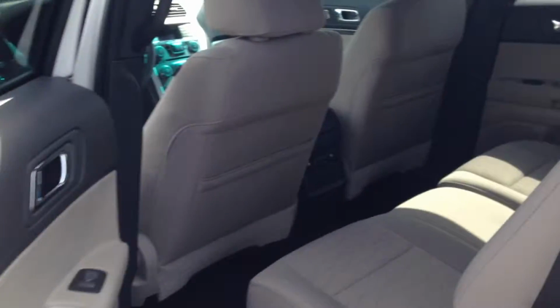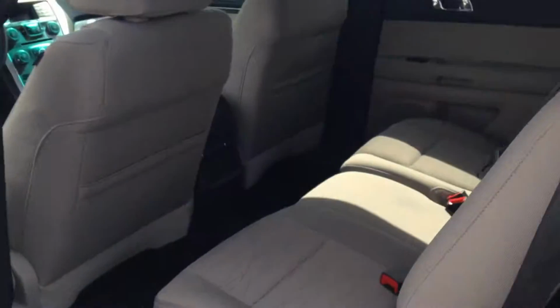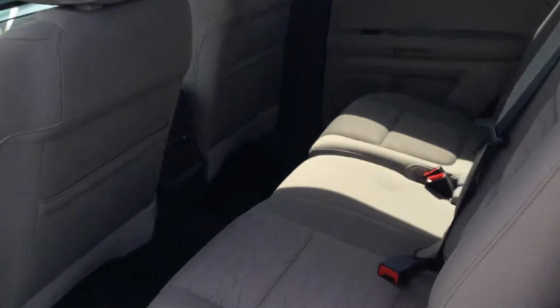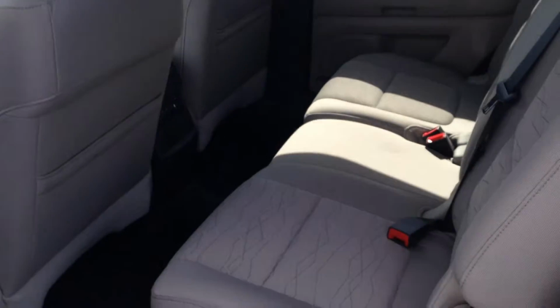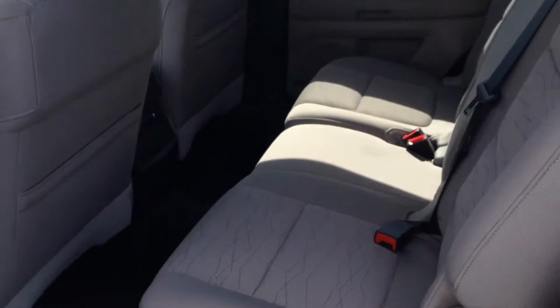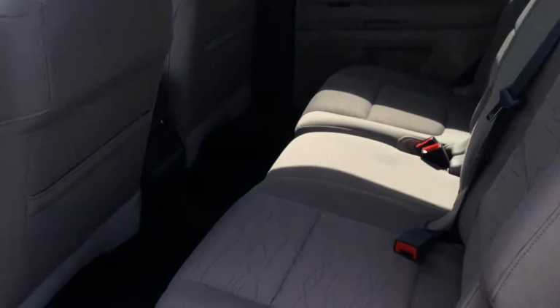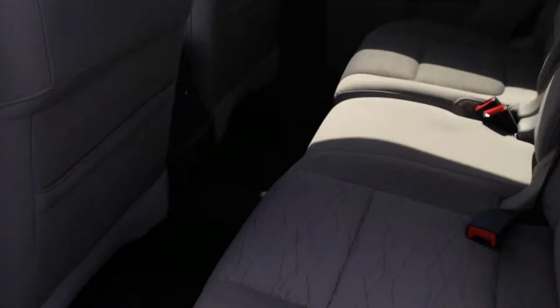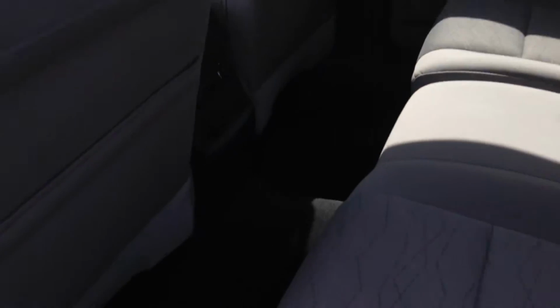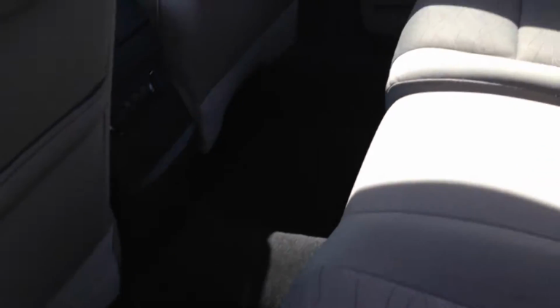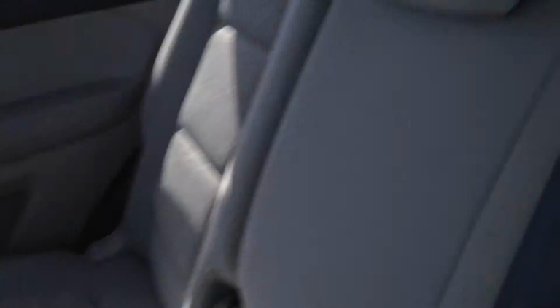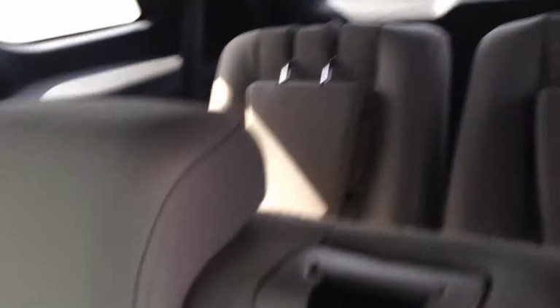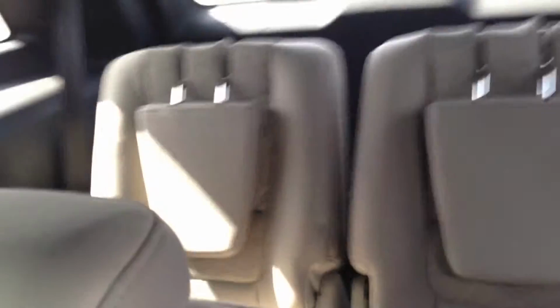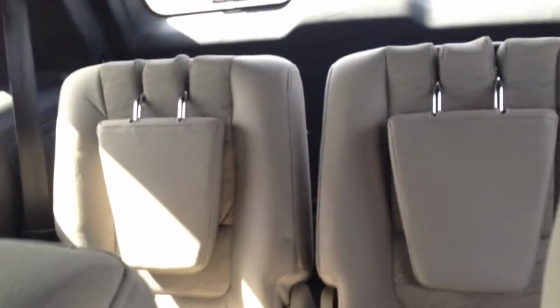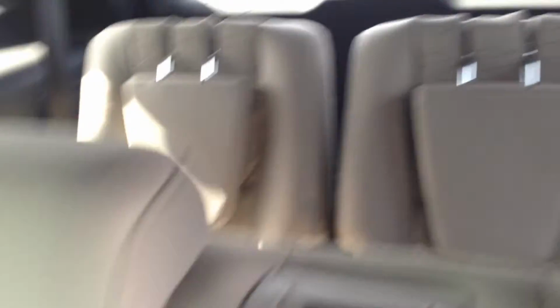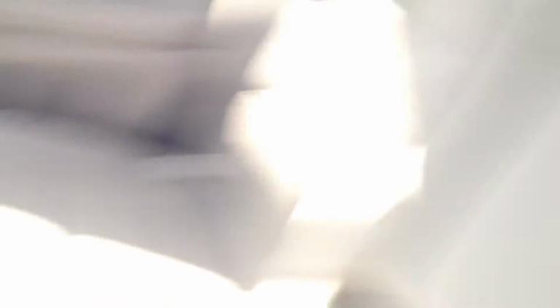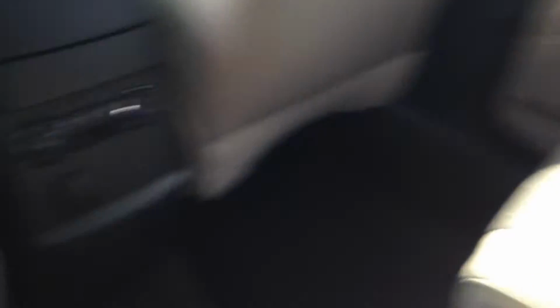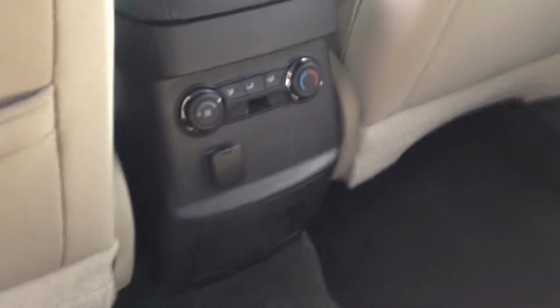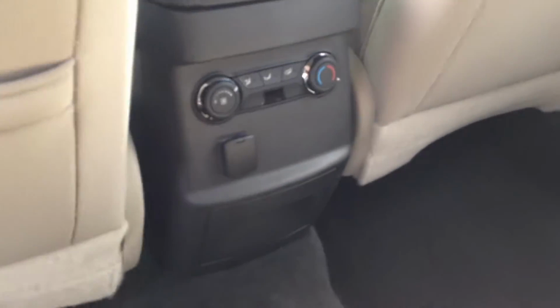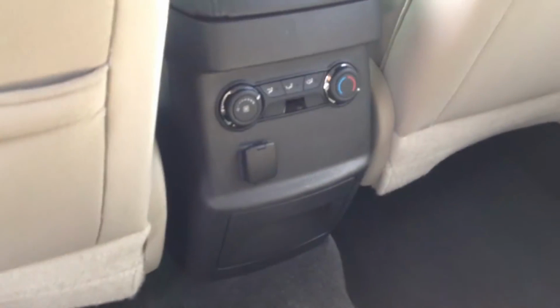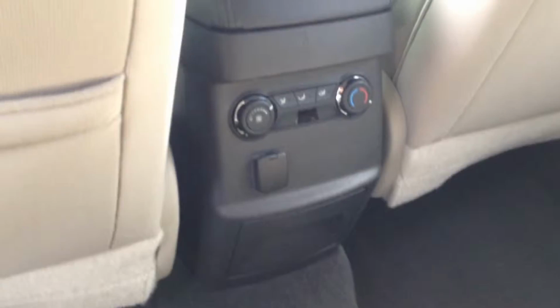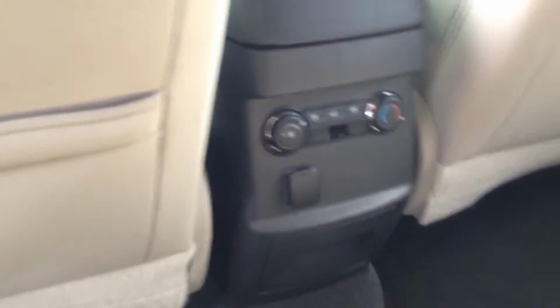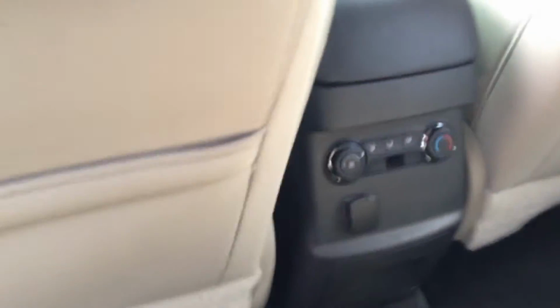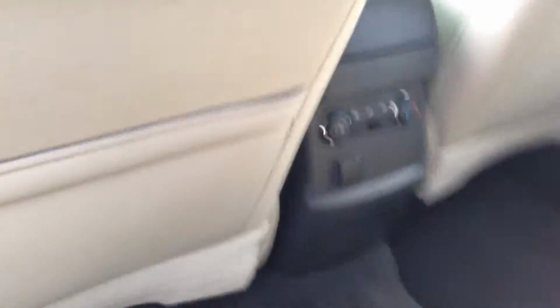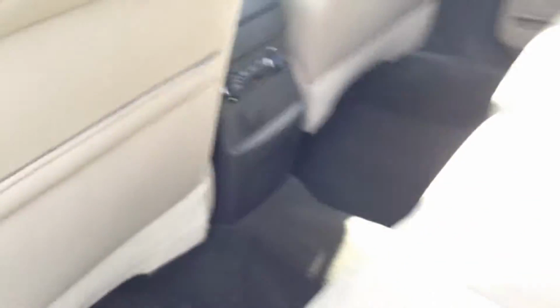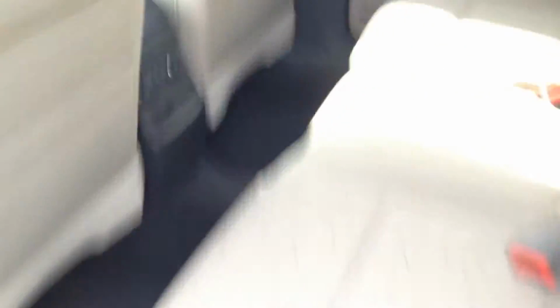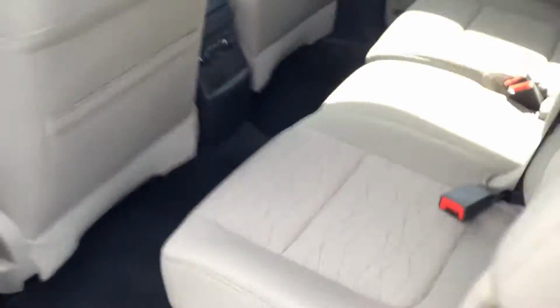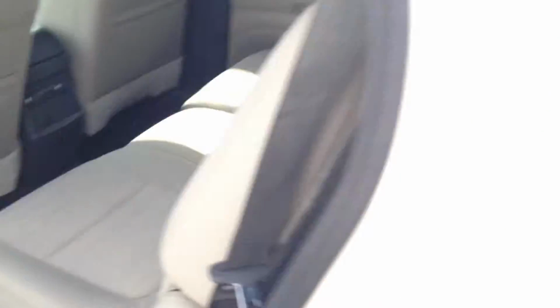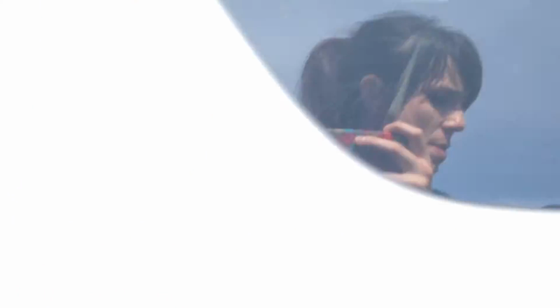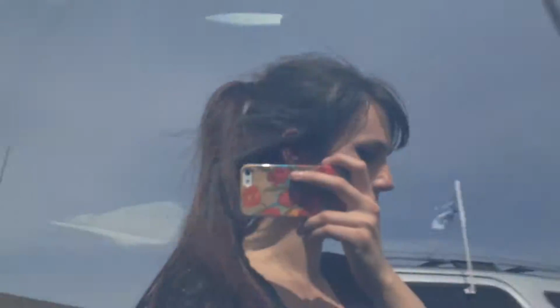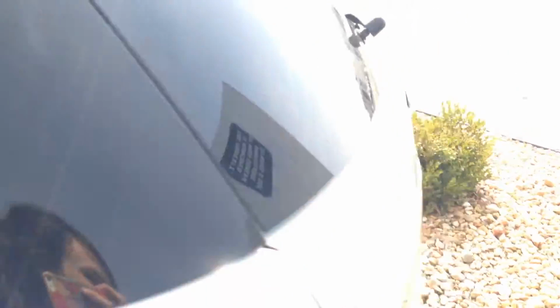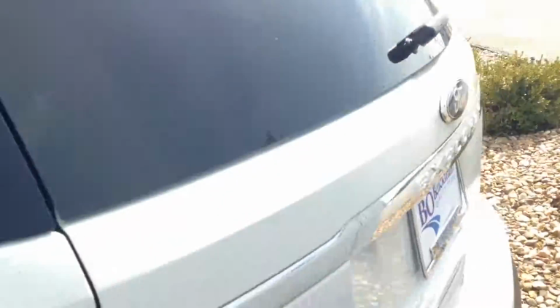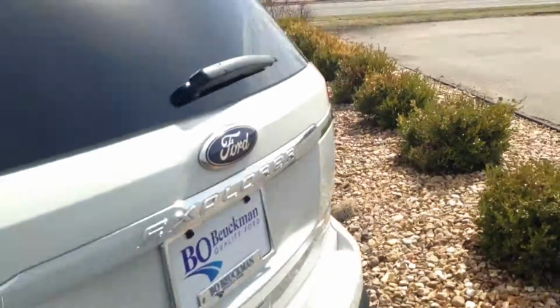Let's look in the back. We've got lots of leg room for our passengers and we've got the third row seats. We've got back air conditioning too to make sure everyone stays nice and cool with these warm days coming up hopefully.